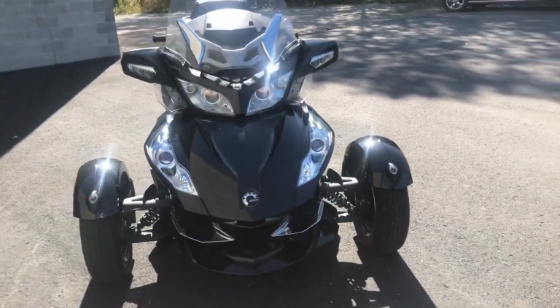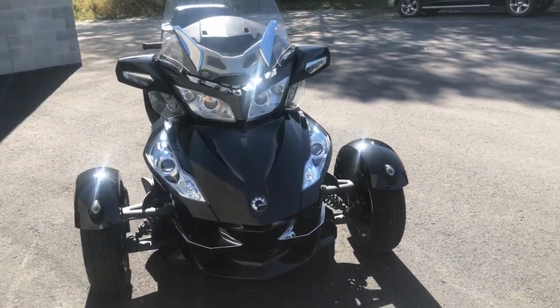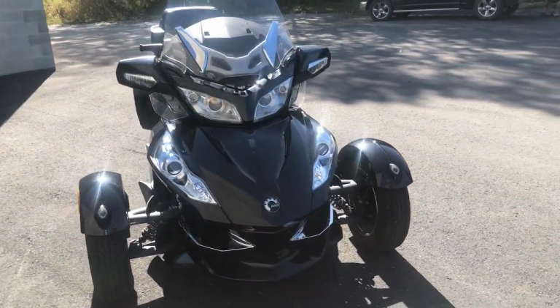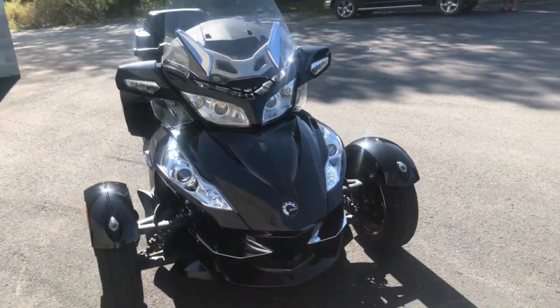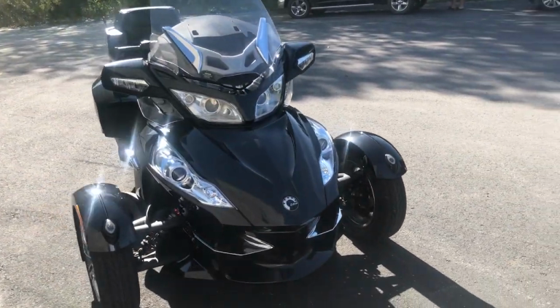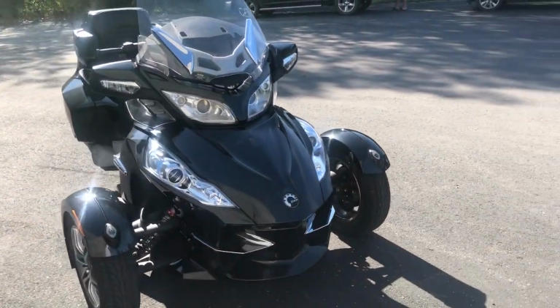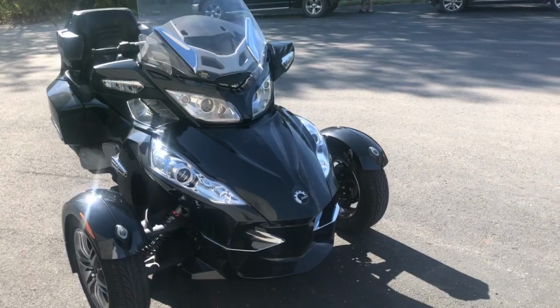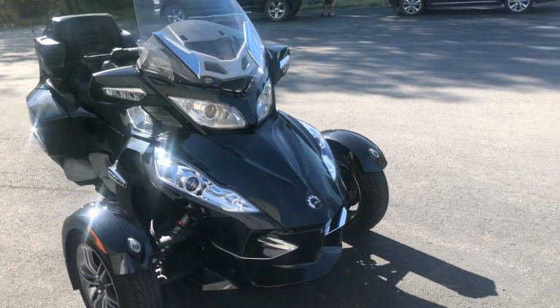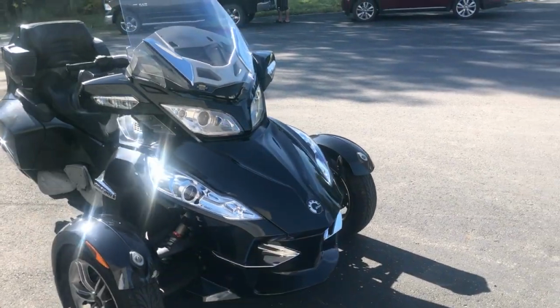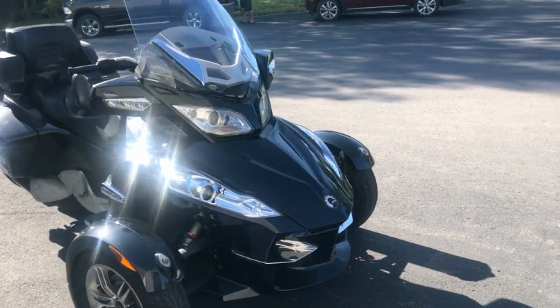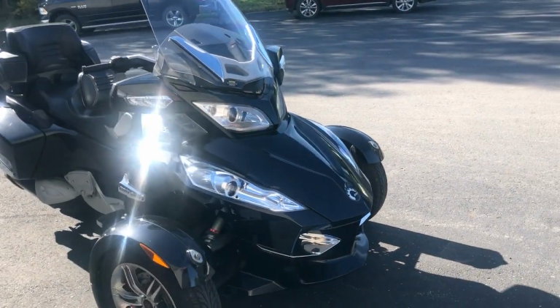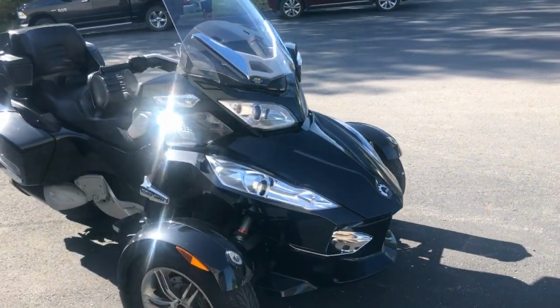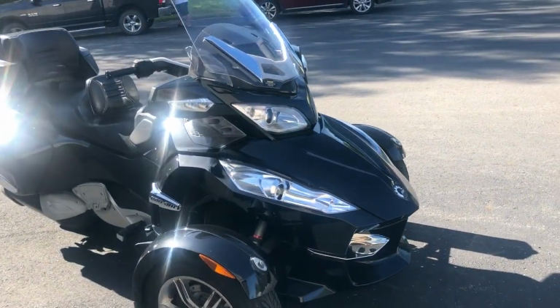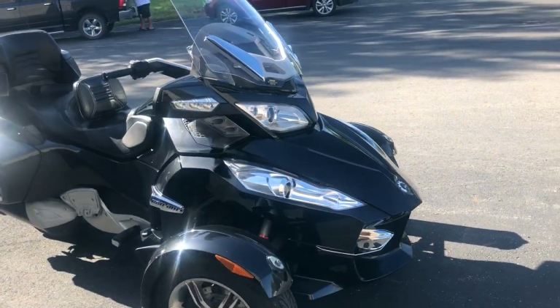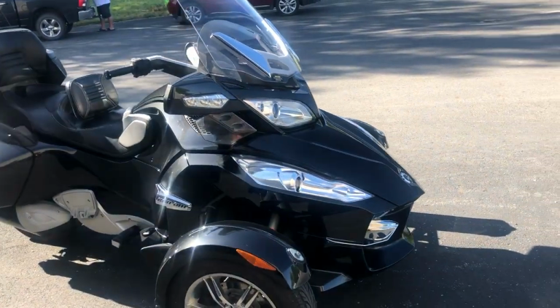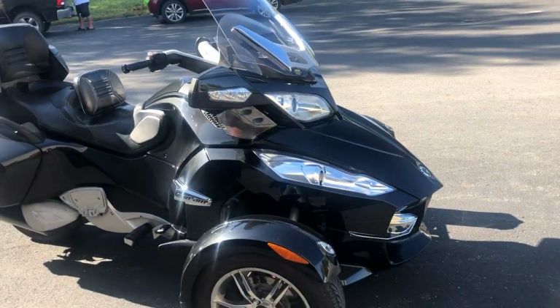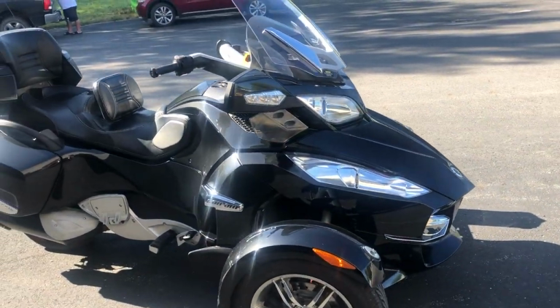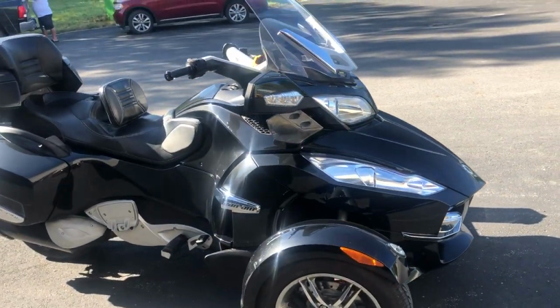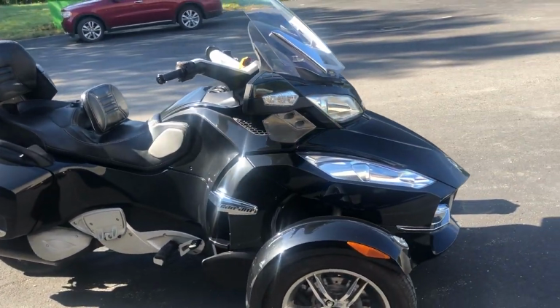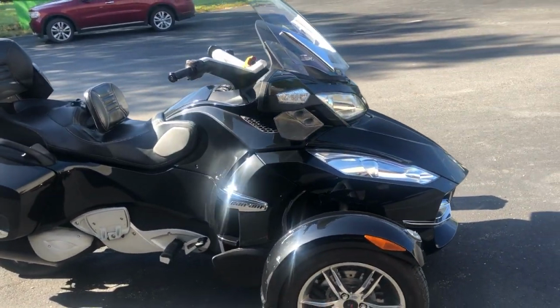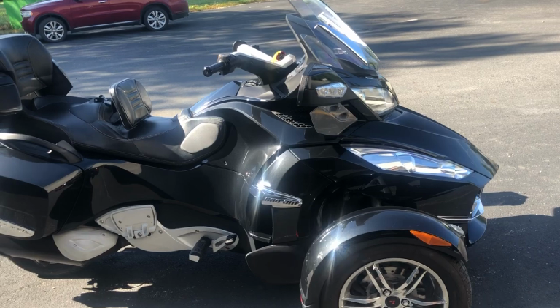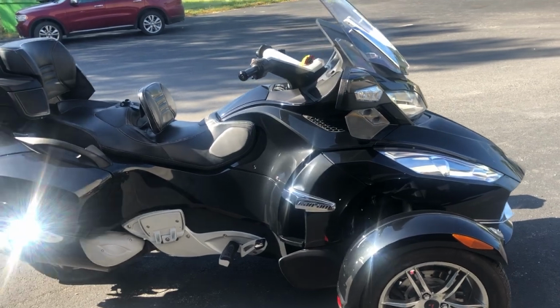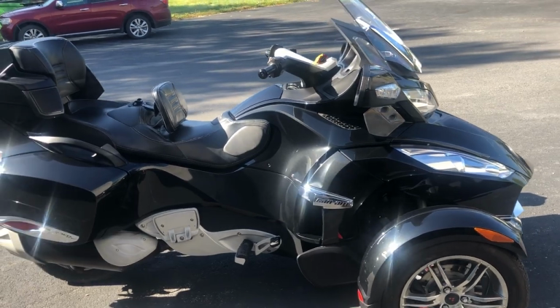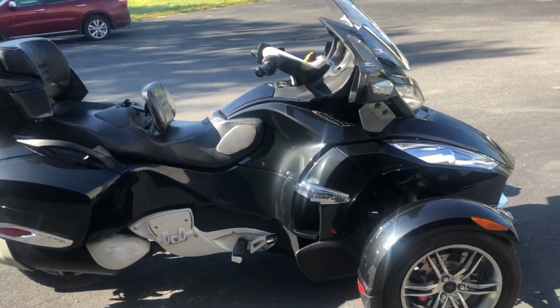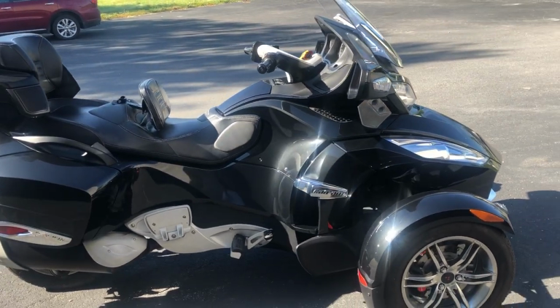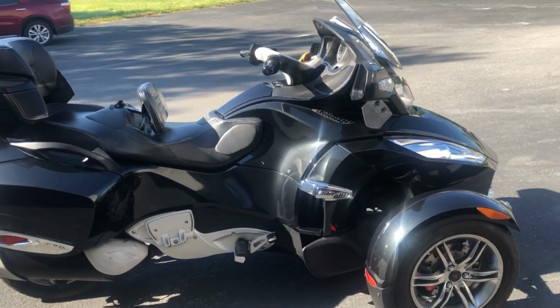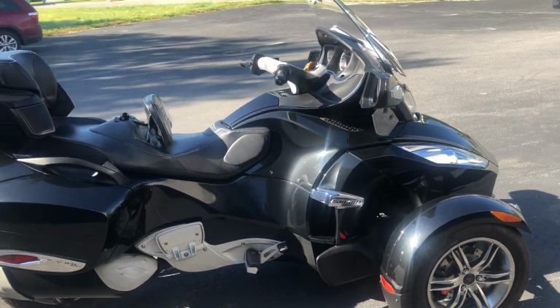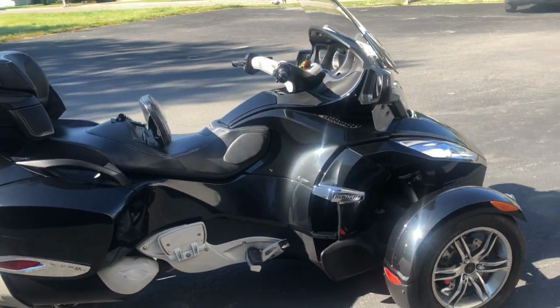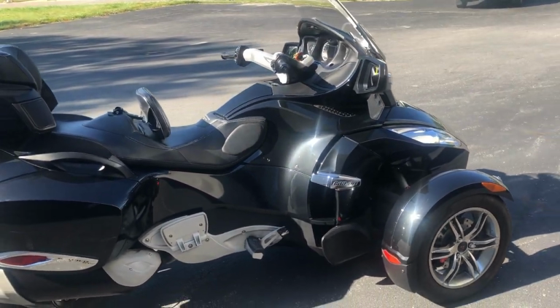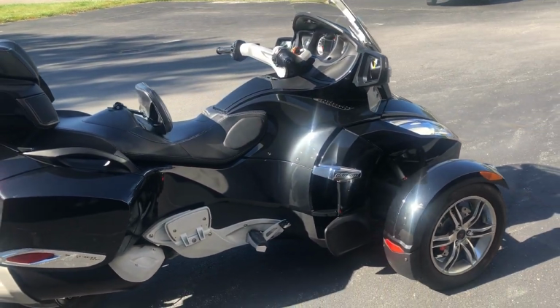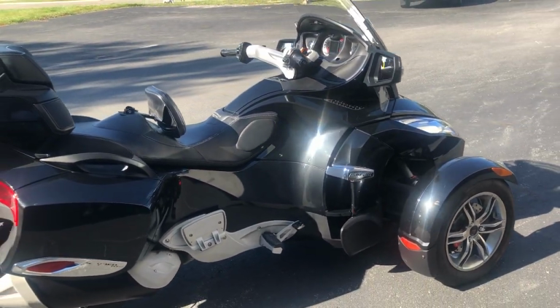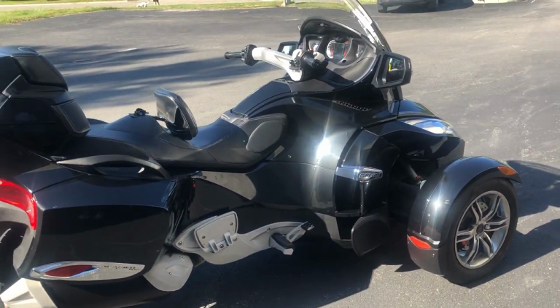cruise control, adjustable suspension, heated grips, power windscreen, and more. One sharp Spyder in metallic black paint, chrome wheels. It's got a premier seat with driver's backrest and locking saddlebags.